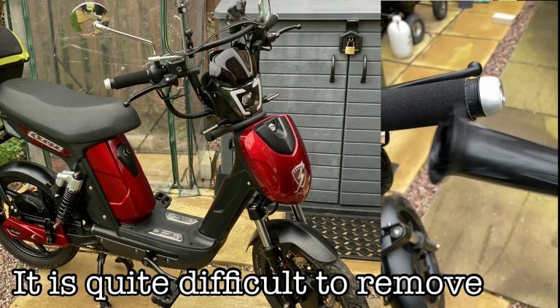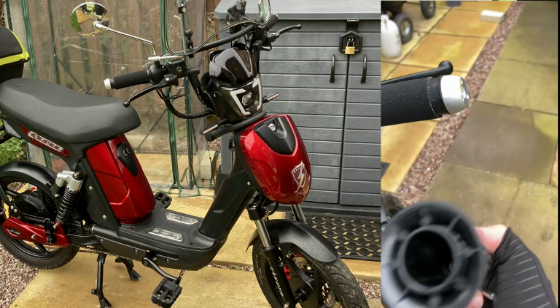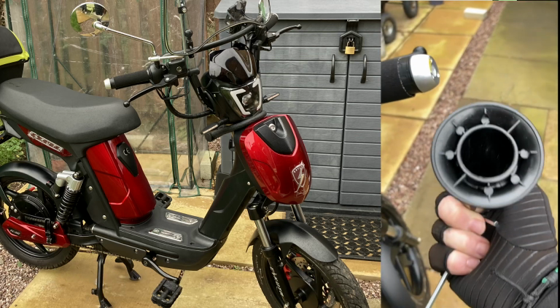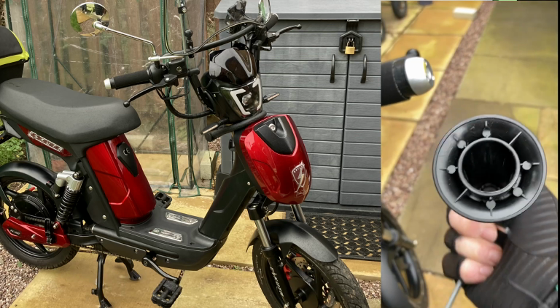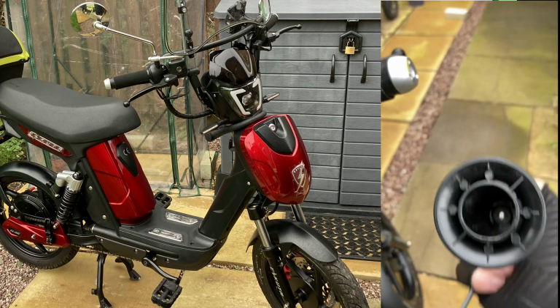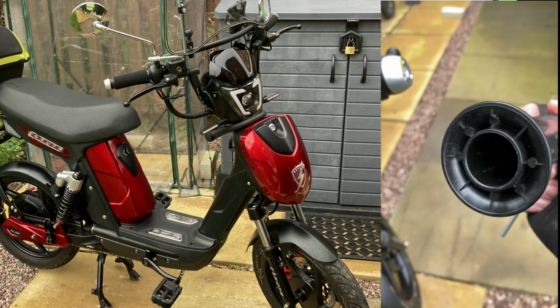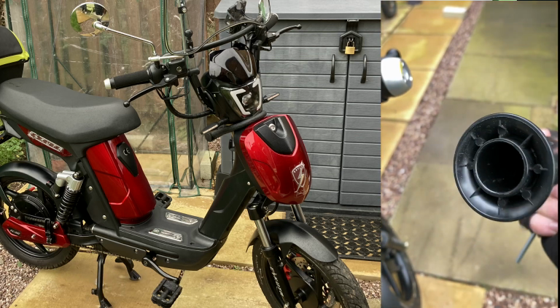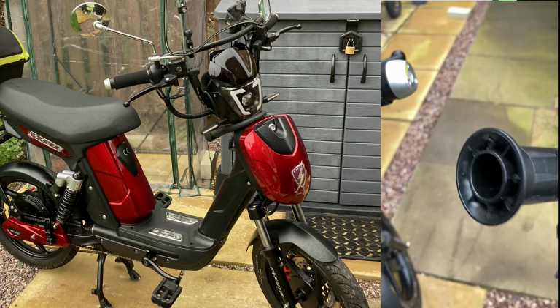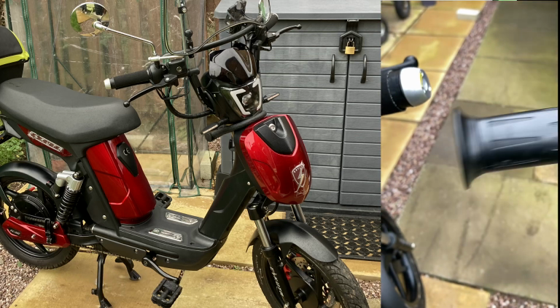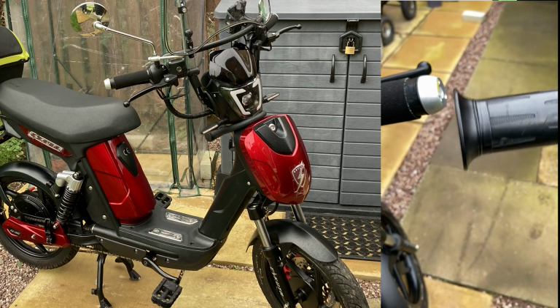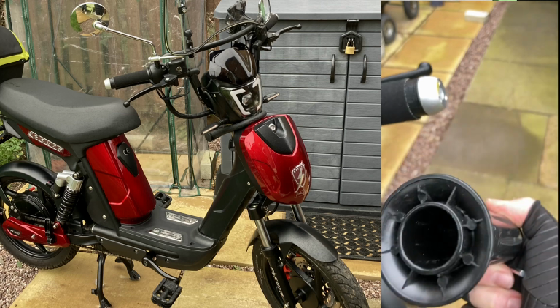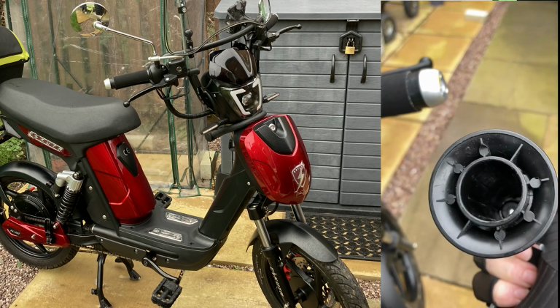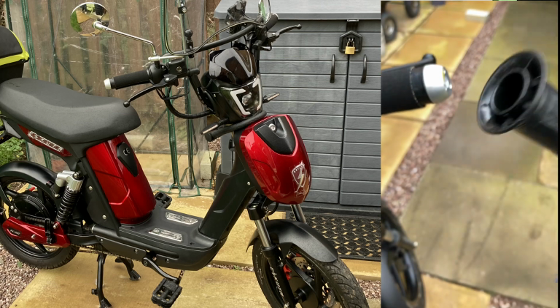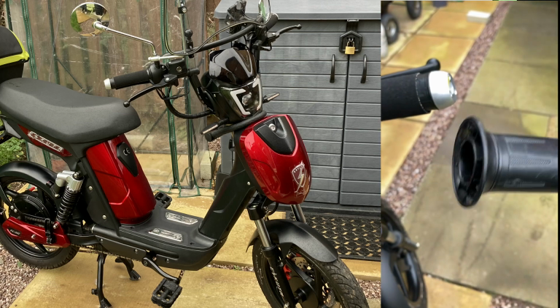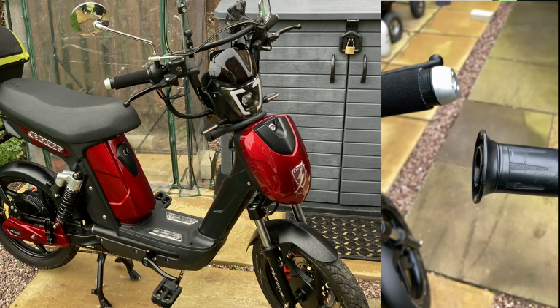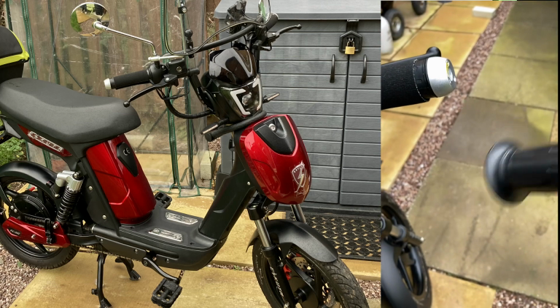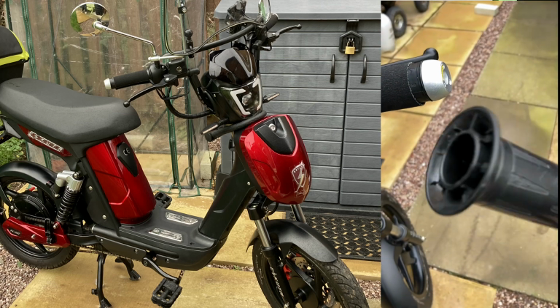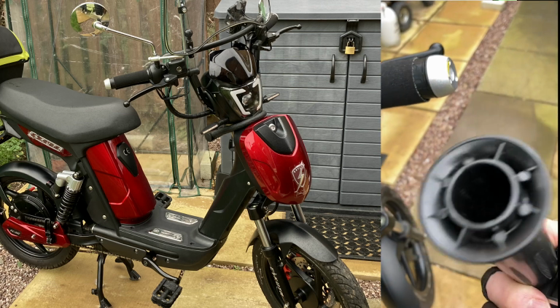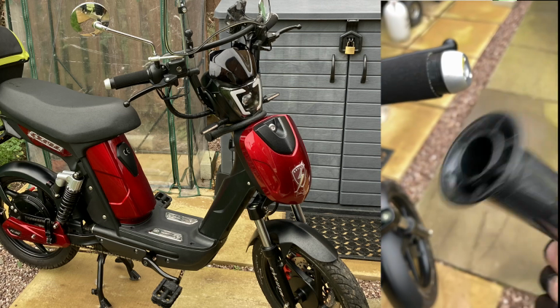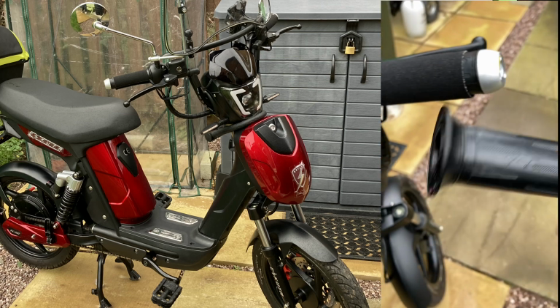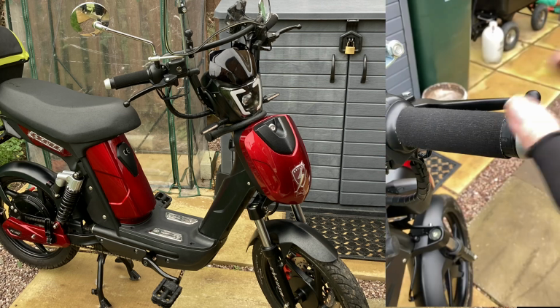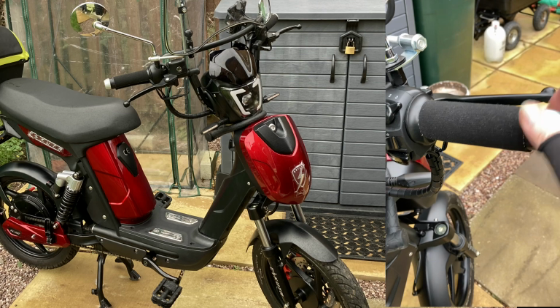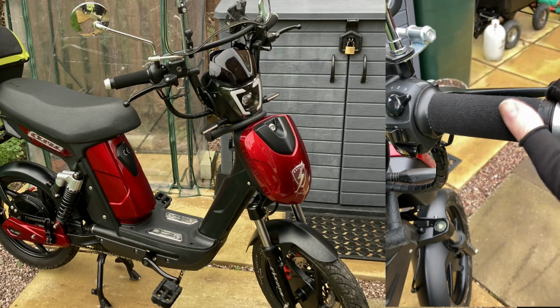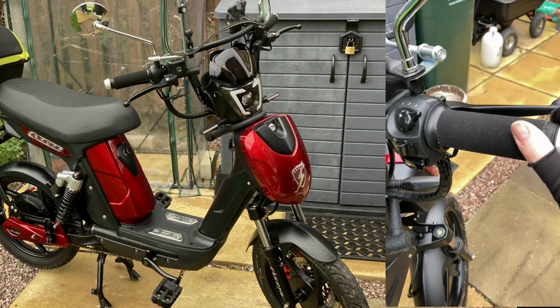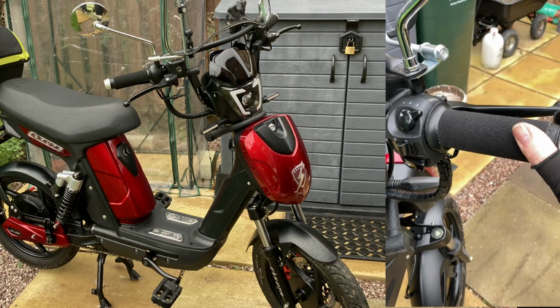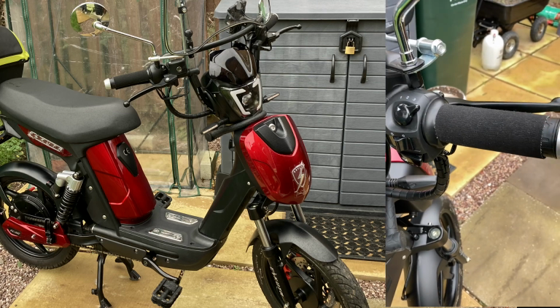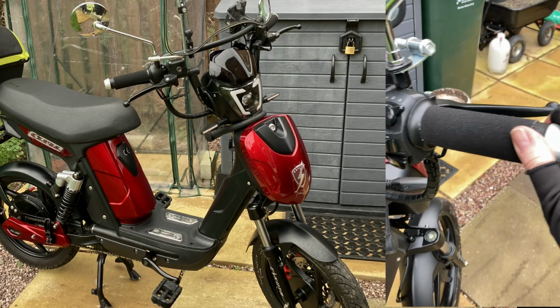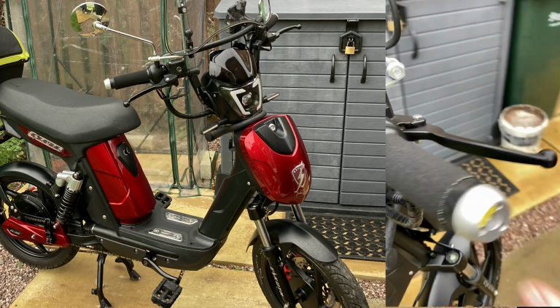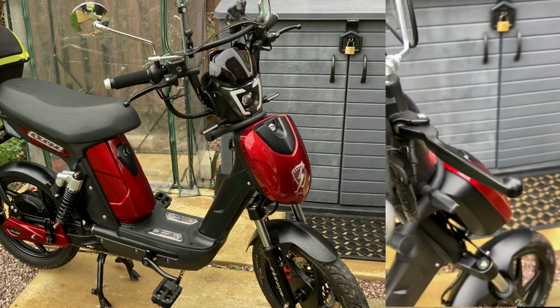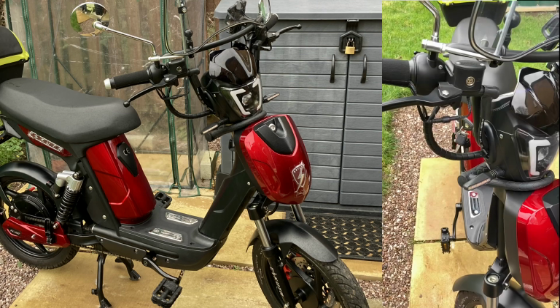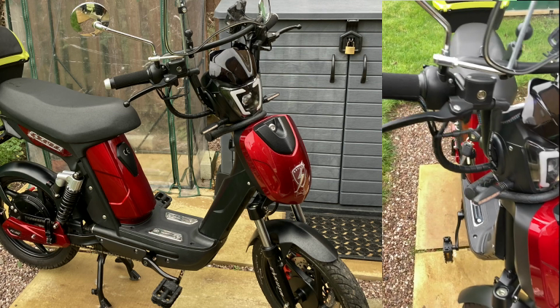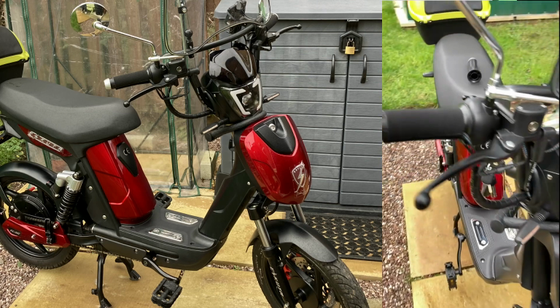Once you've got the handle off, you can see the diameter of the throttle that you're going to need. You can measure it there, check it against dimensions on Amazon or wherever. You're going to need a throttle that's got three wires on a clip, because these bikes are built to have a throttle on but they've been removed.